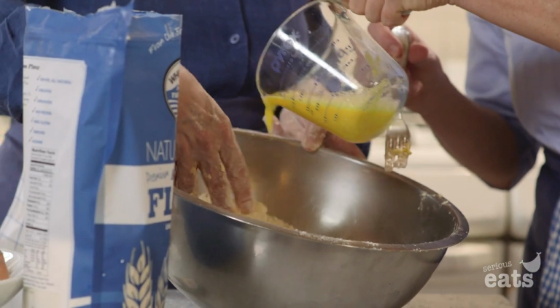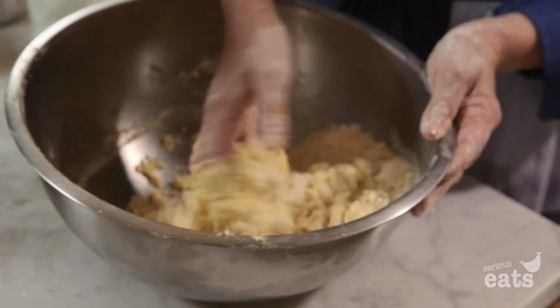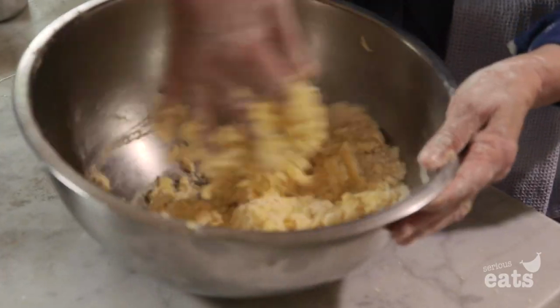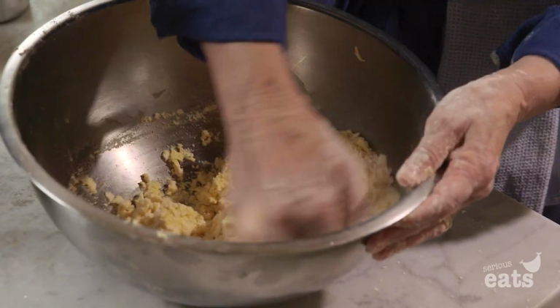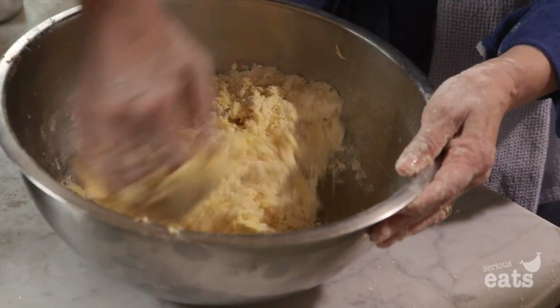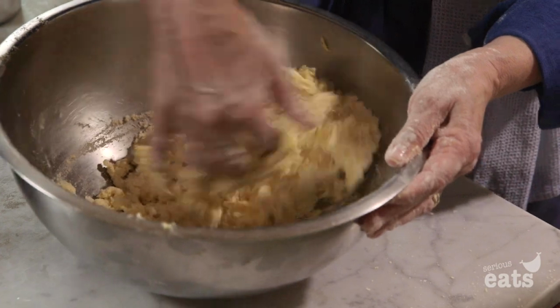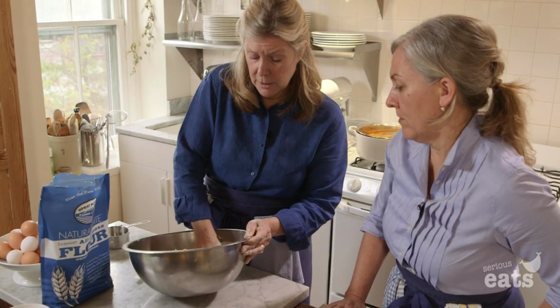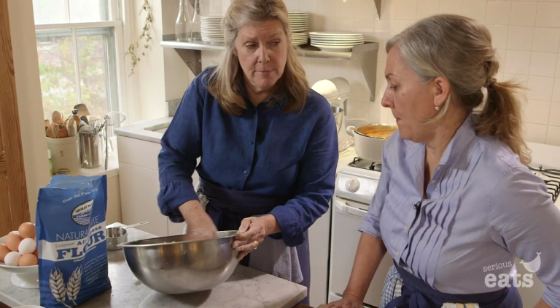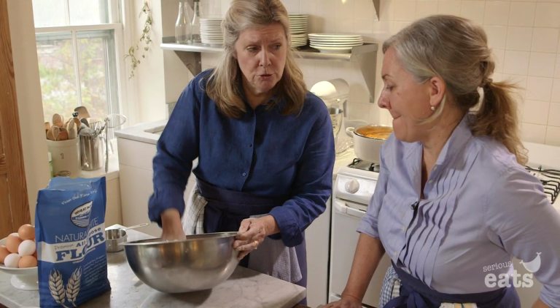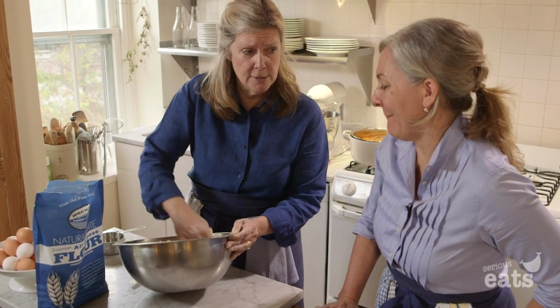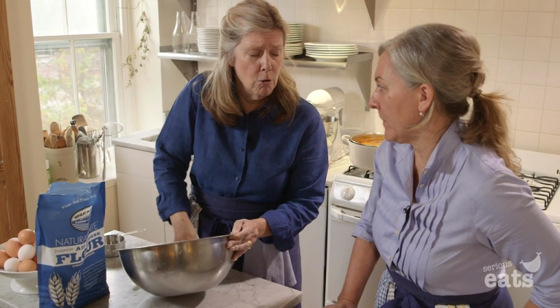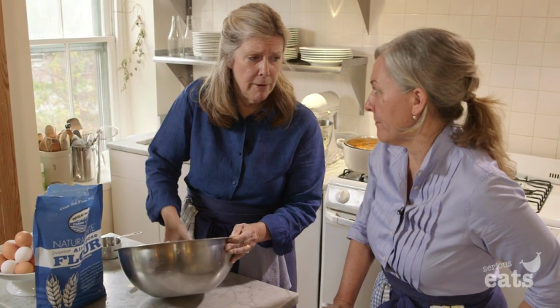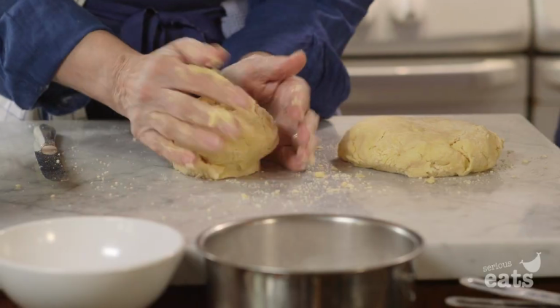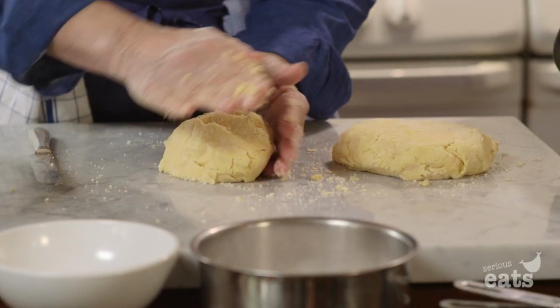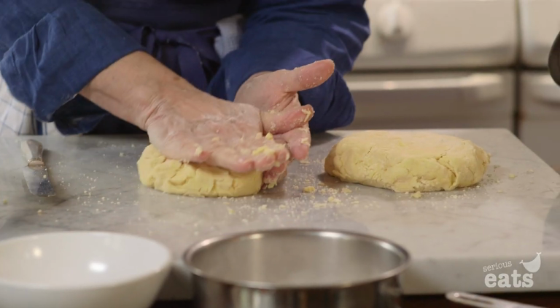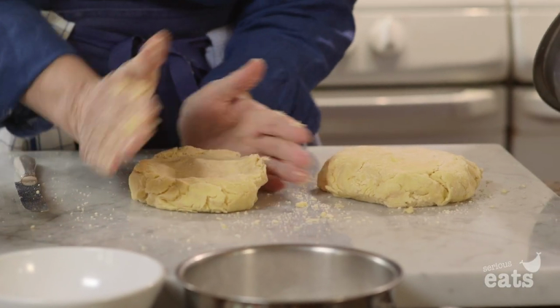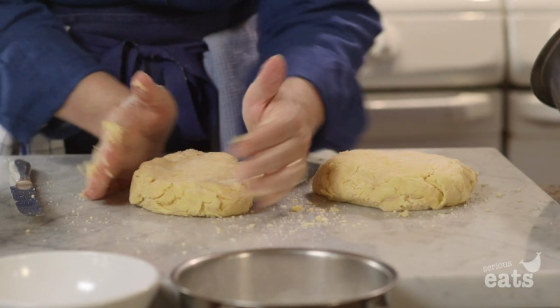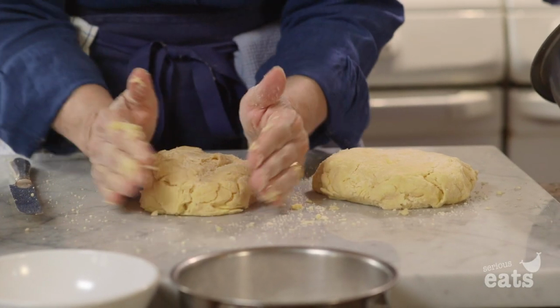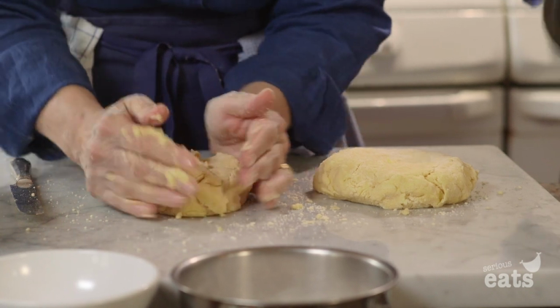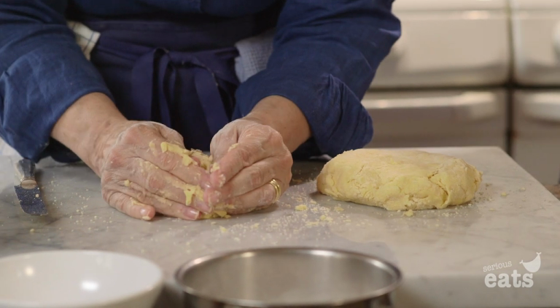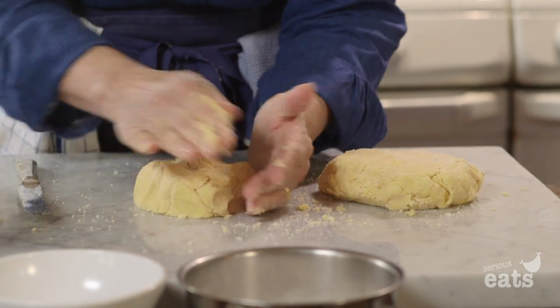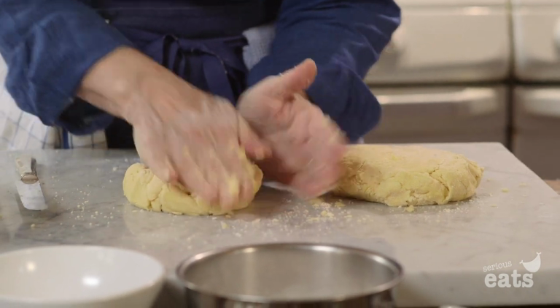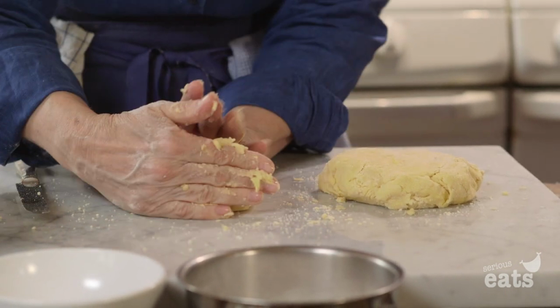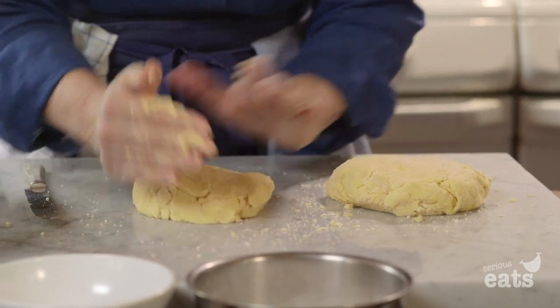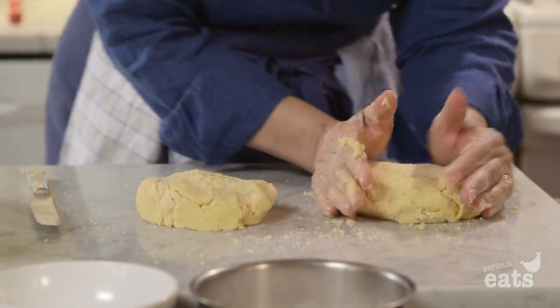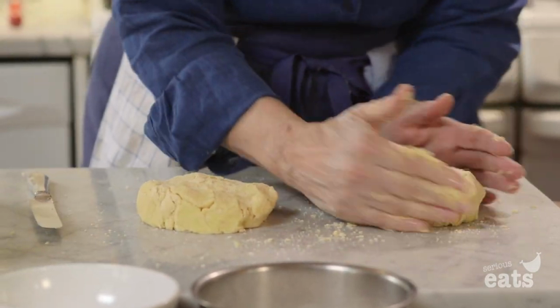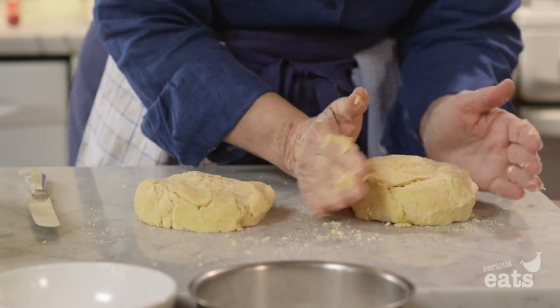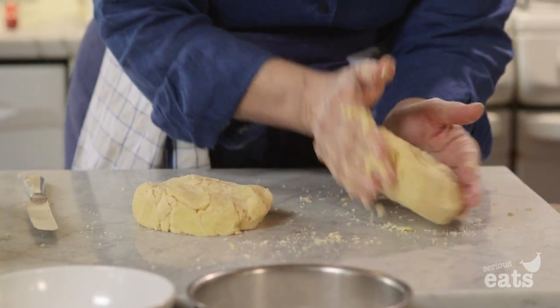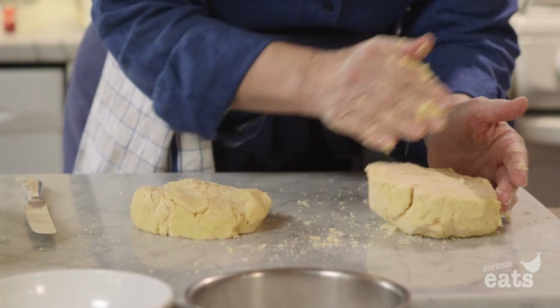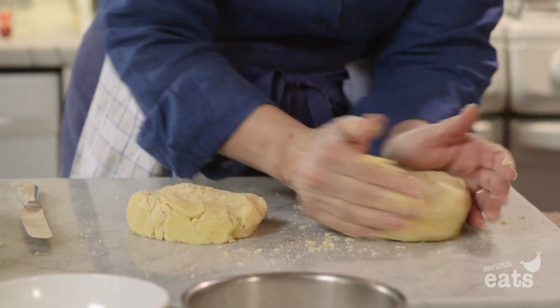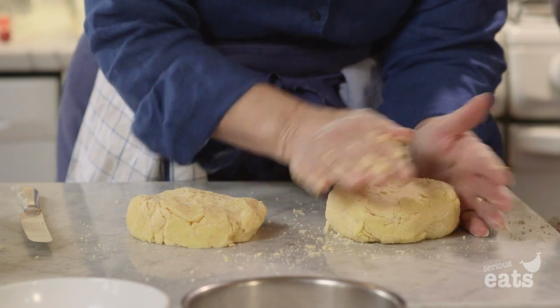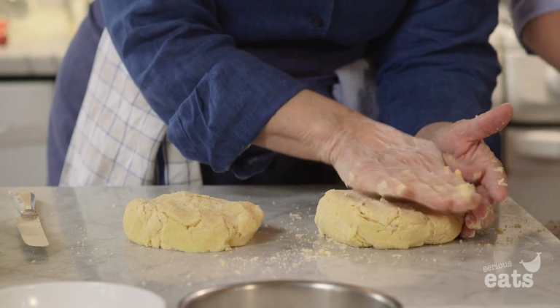You'll end up with enough dough to make two pies, two open pies. We're just going to shape it into two nice discs and then we're going to refrigerate it.